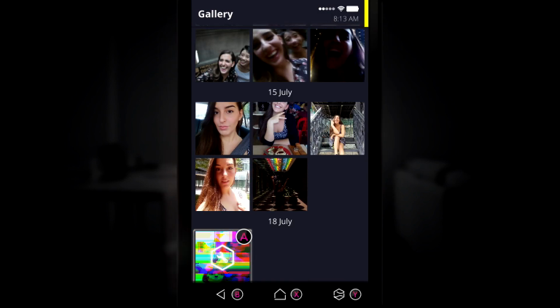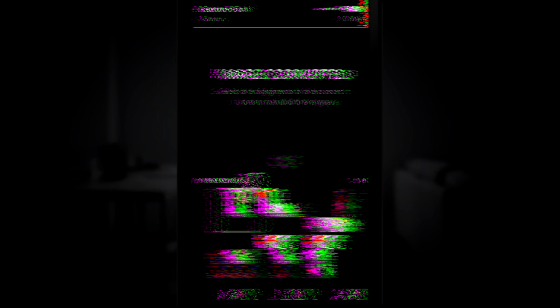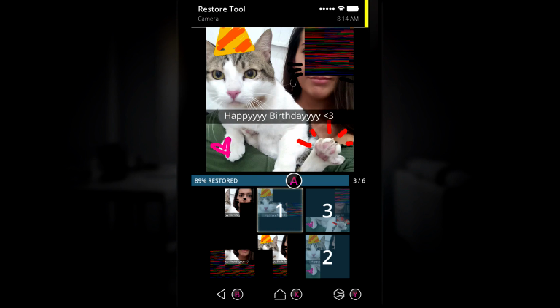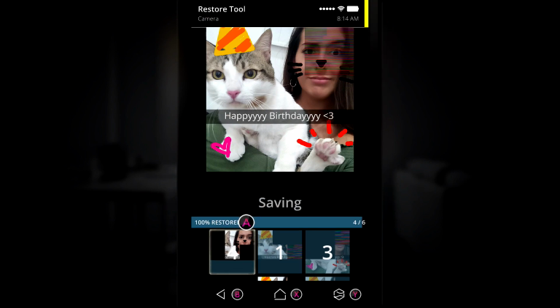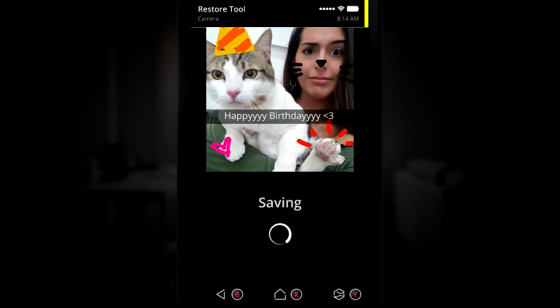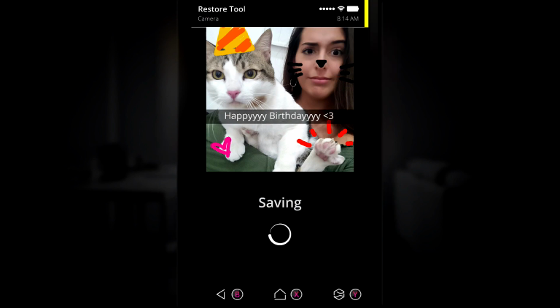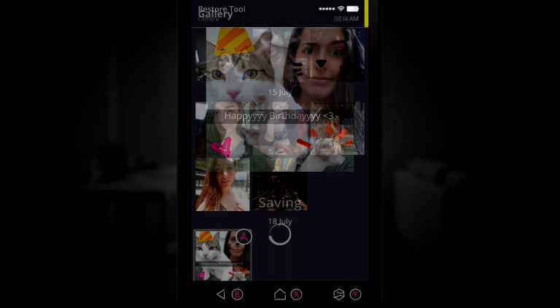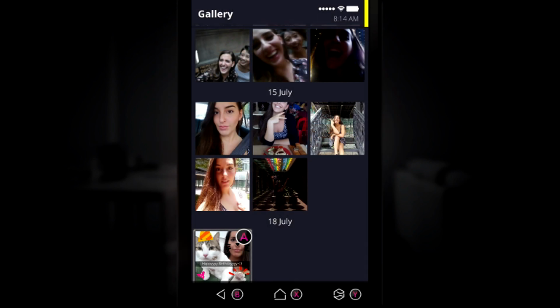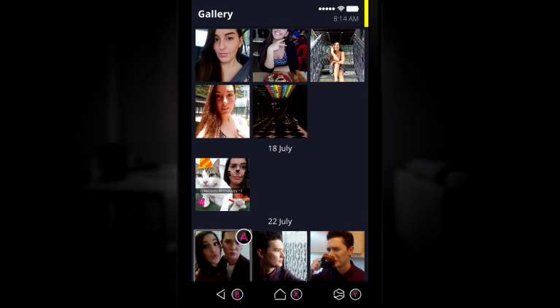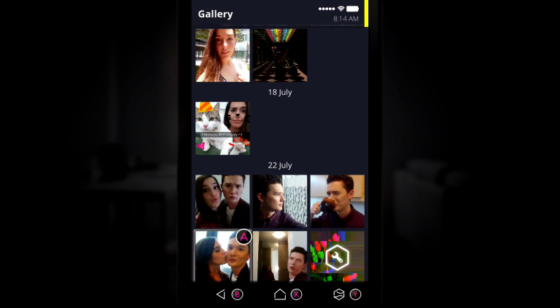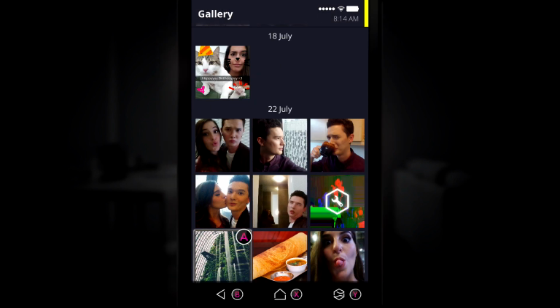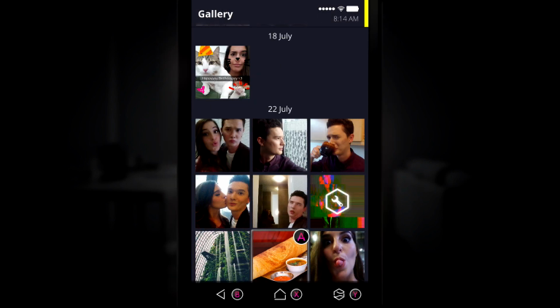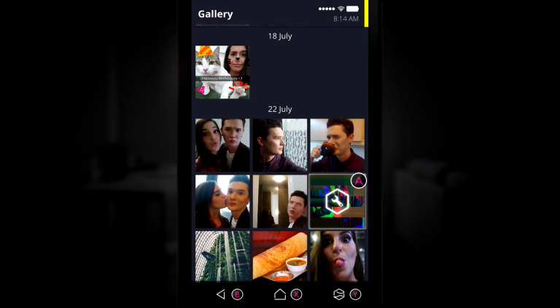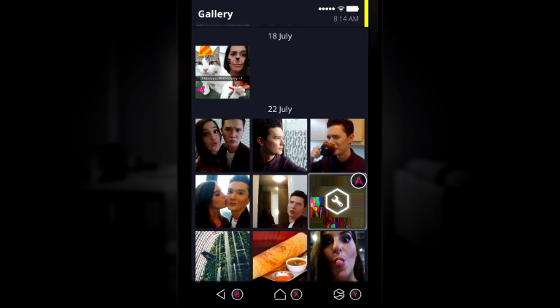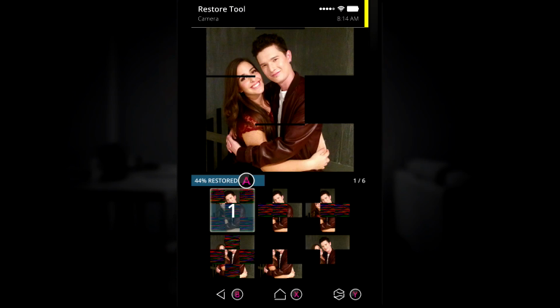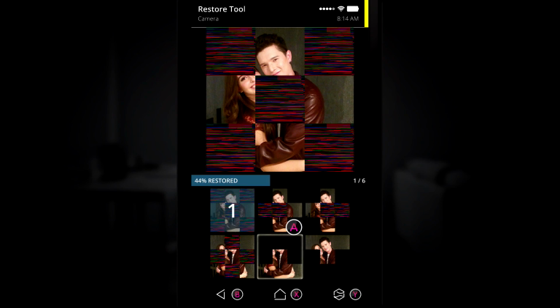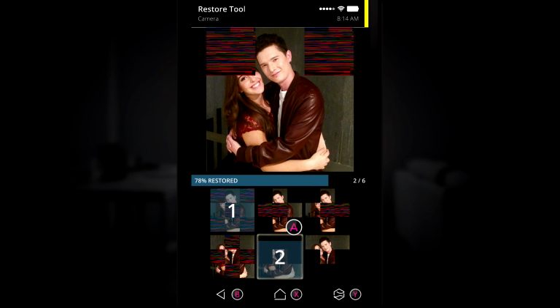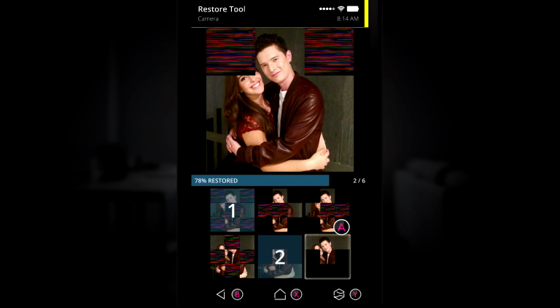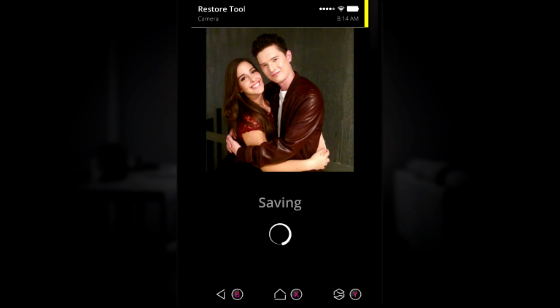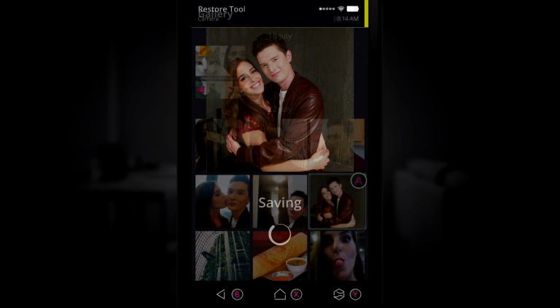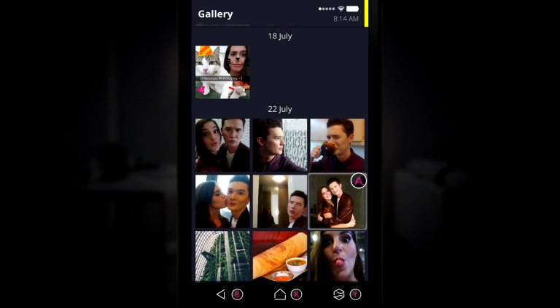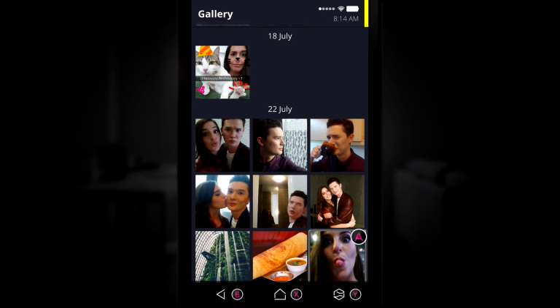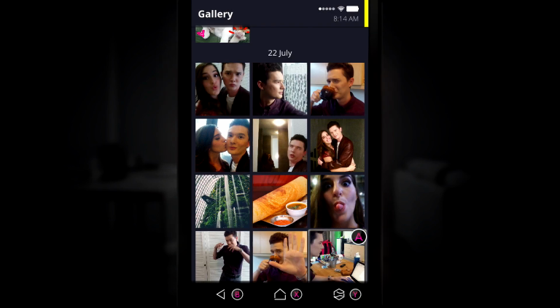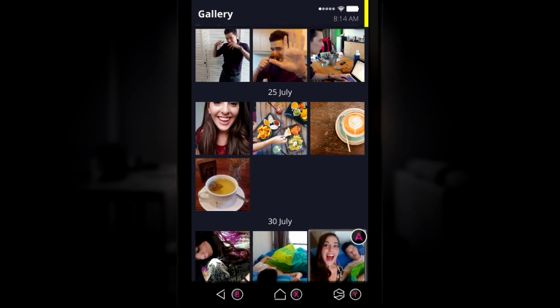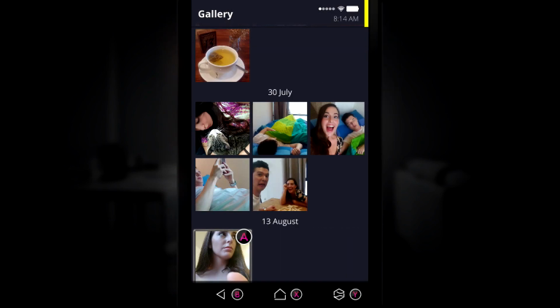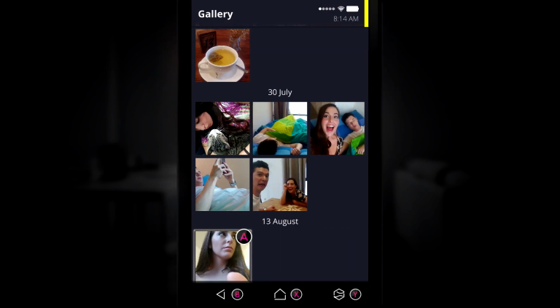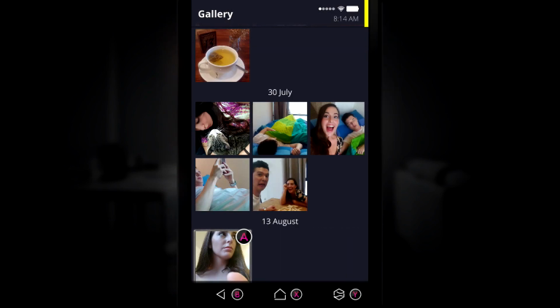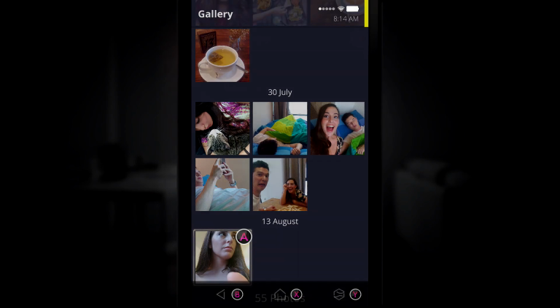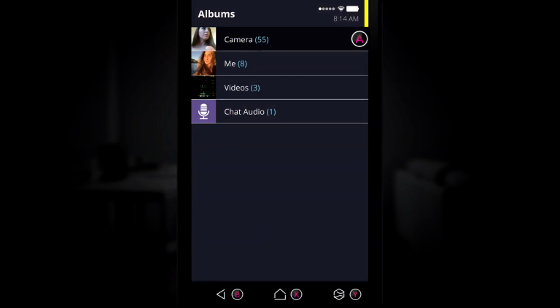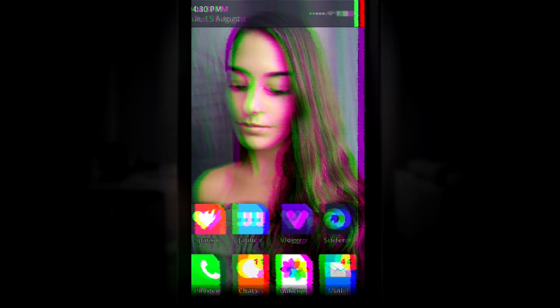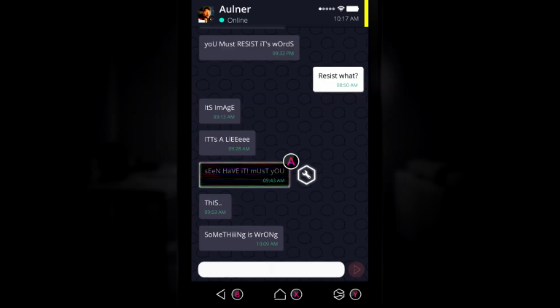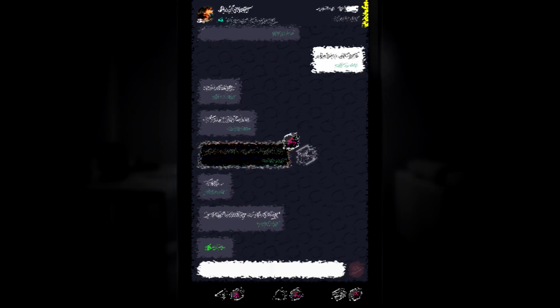You should have a total of four photos in the starting camera roll: the gym selfie, the photo with Ashley, the photo with the cat, and then the photo with Greg. Once you have all four of those, just make sure you finish up Act 1.